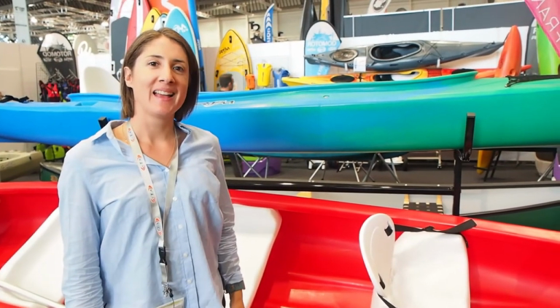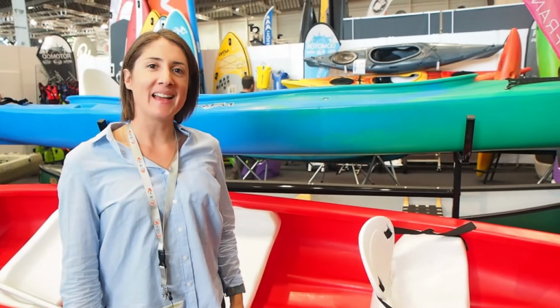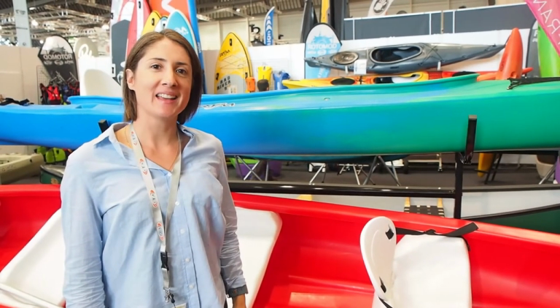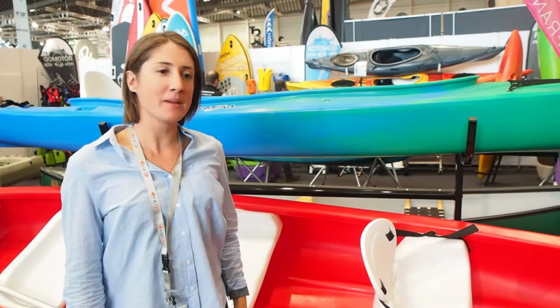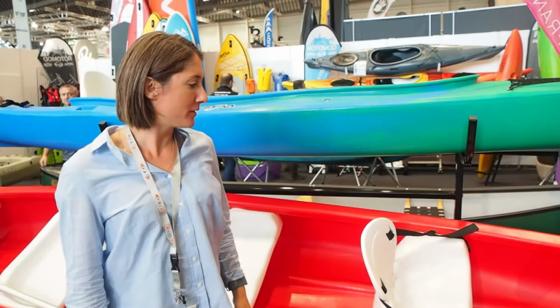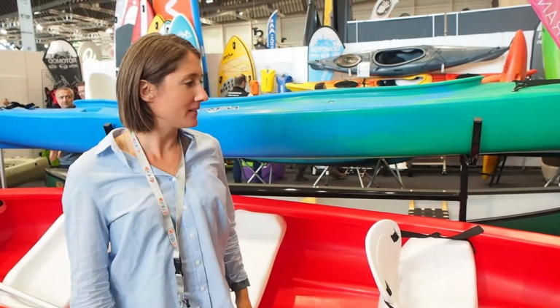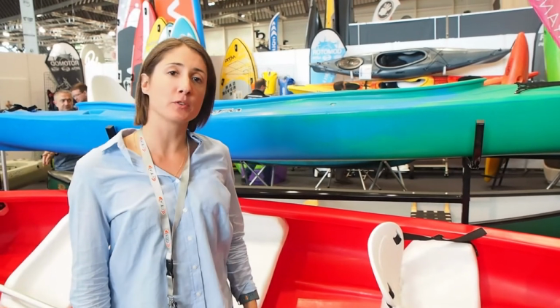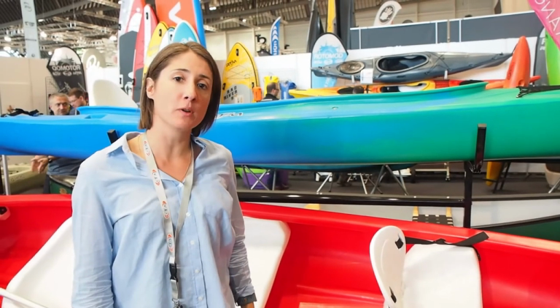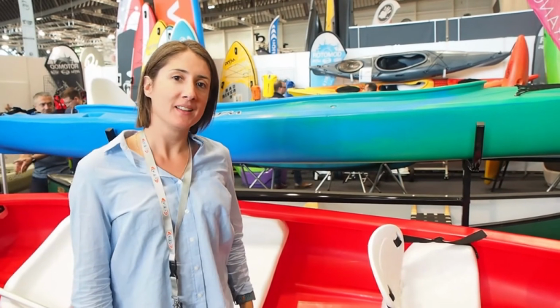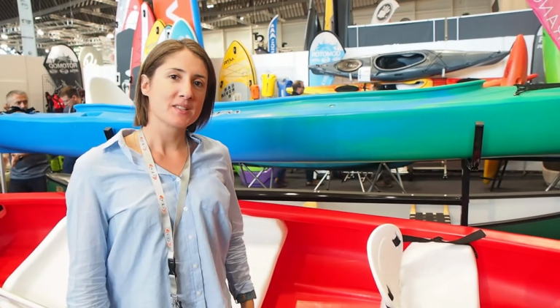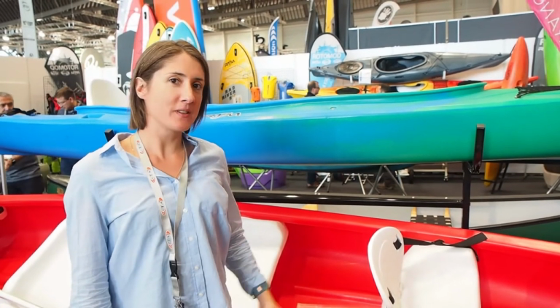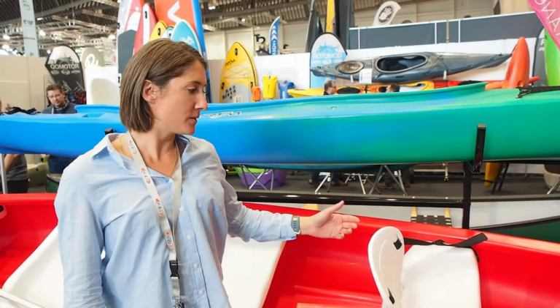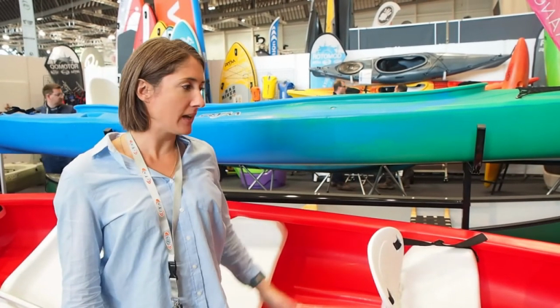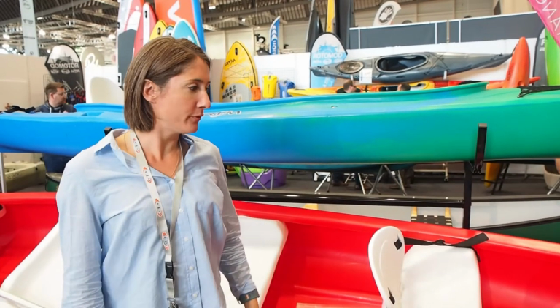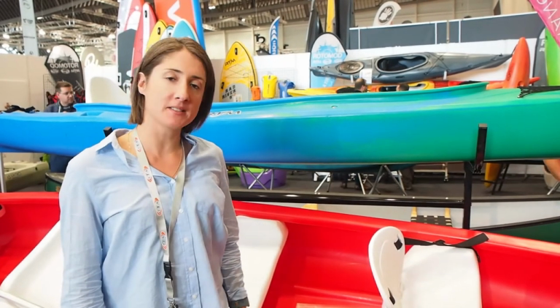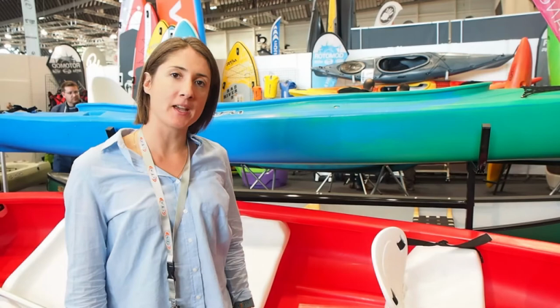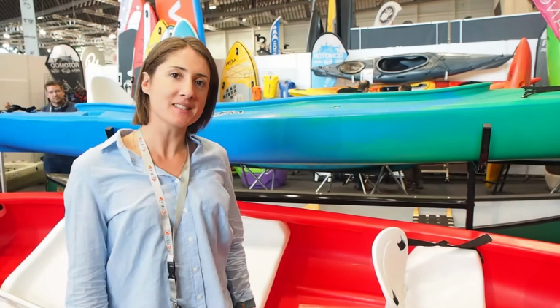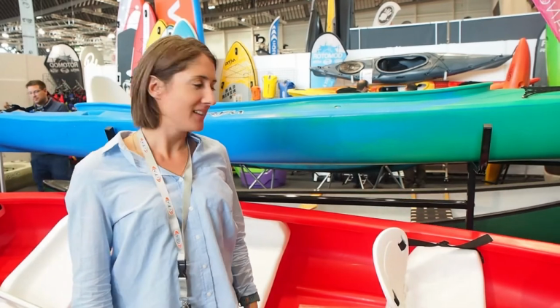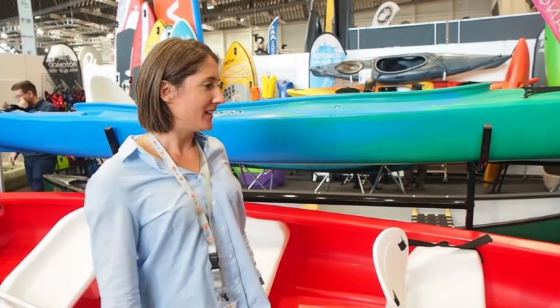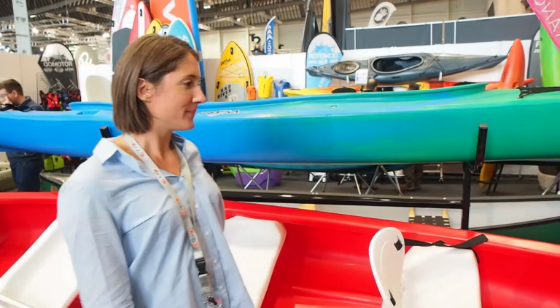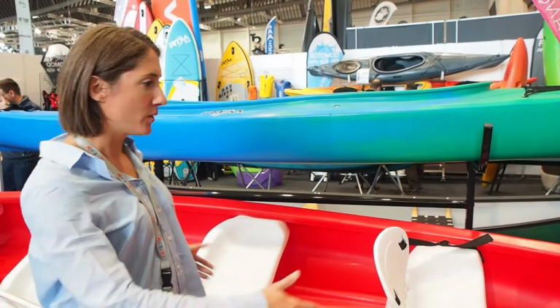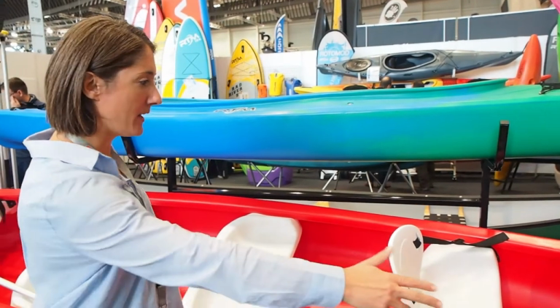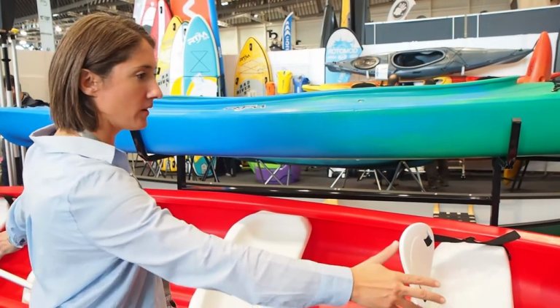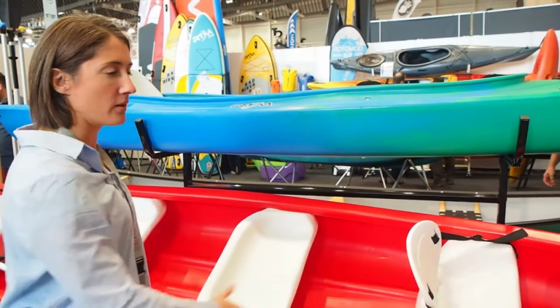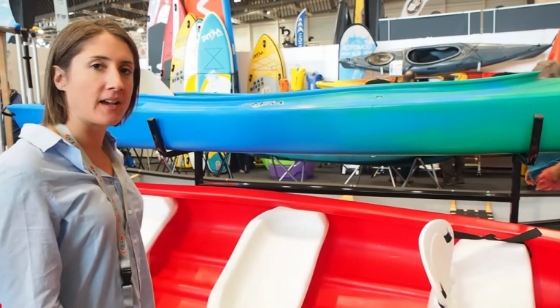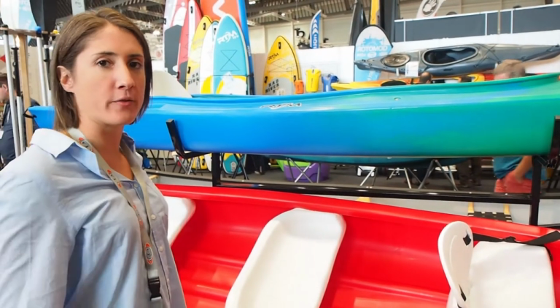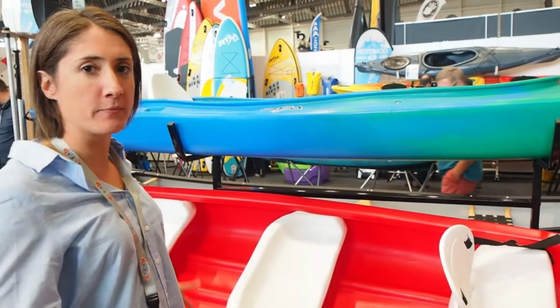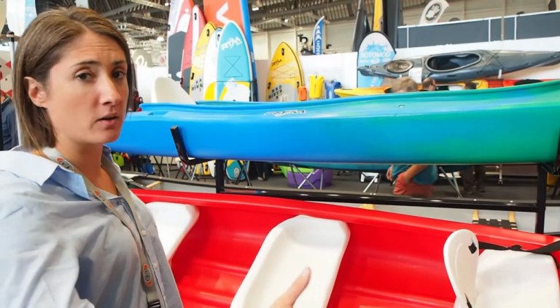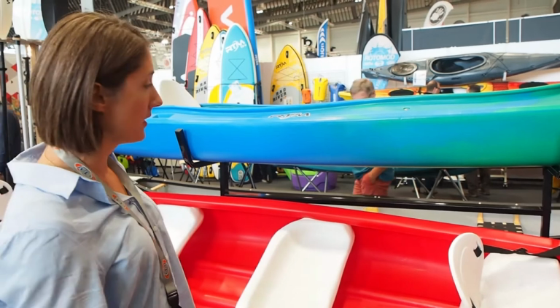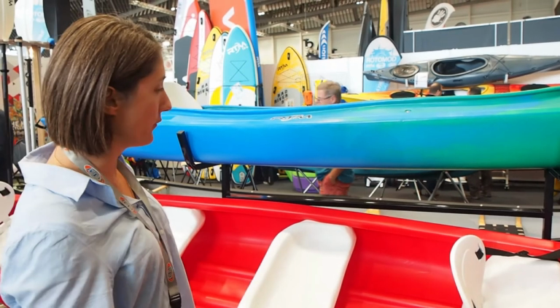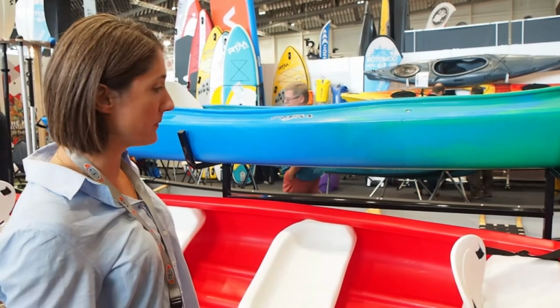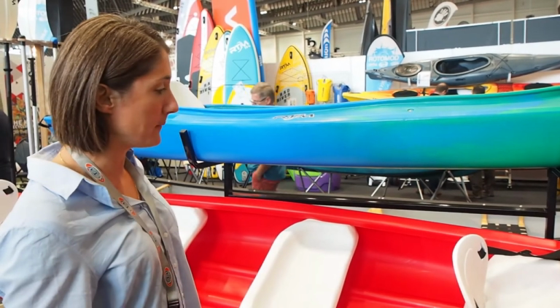Hi, I'm Emma from HOTOMOD group. This is the new canoe from RTM Kayaks. We made a large kayak, five meters long, for big families.